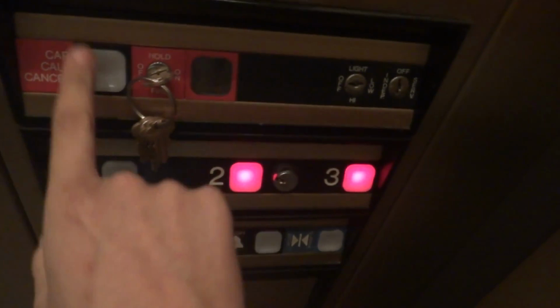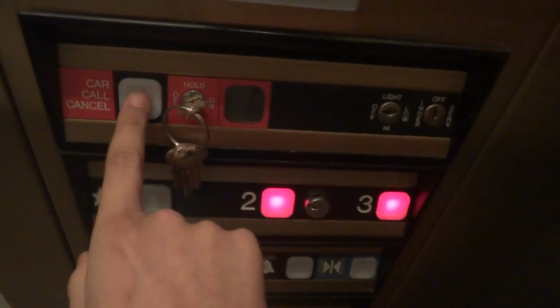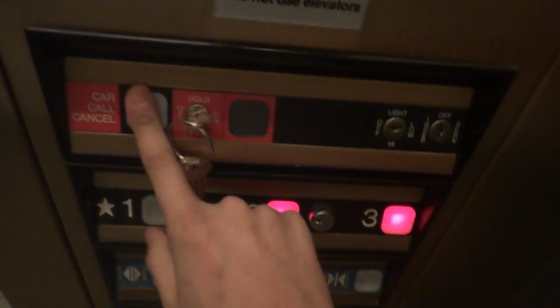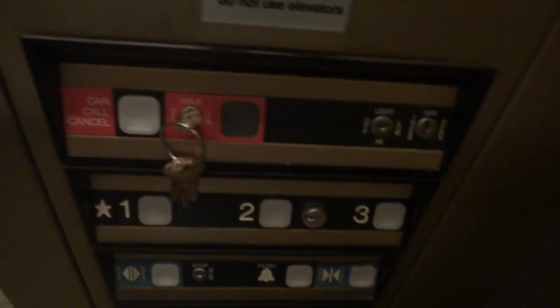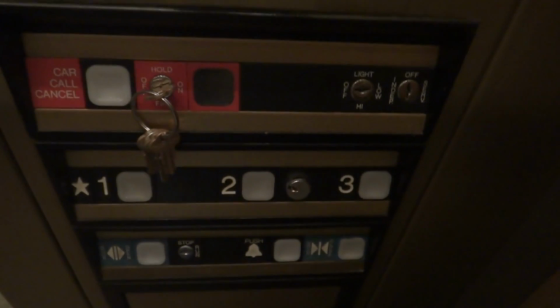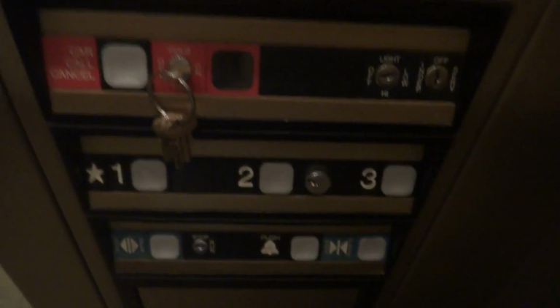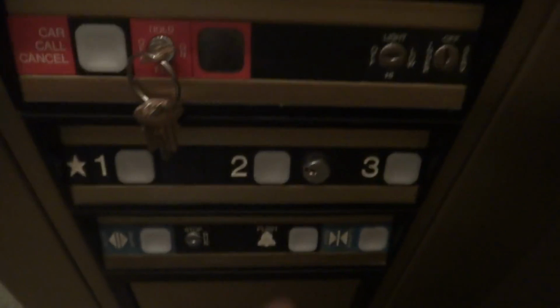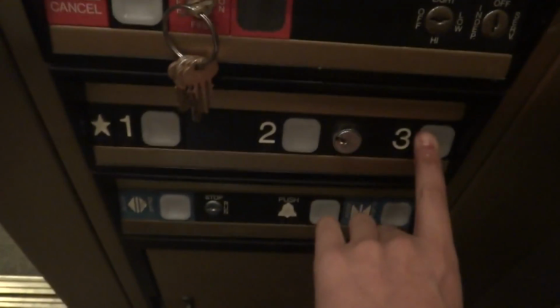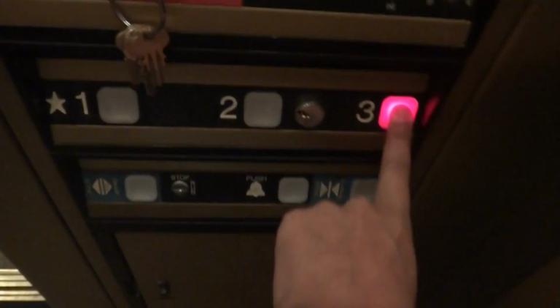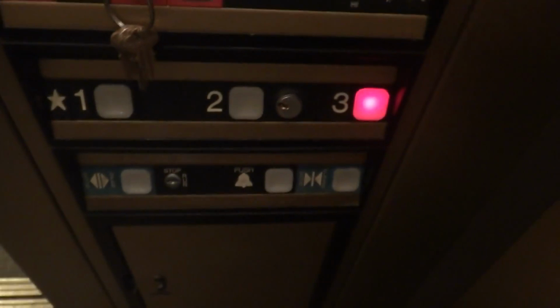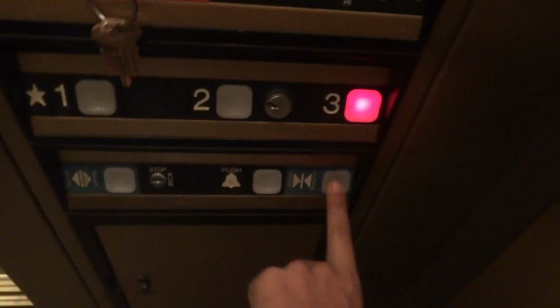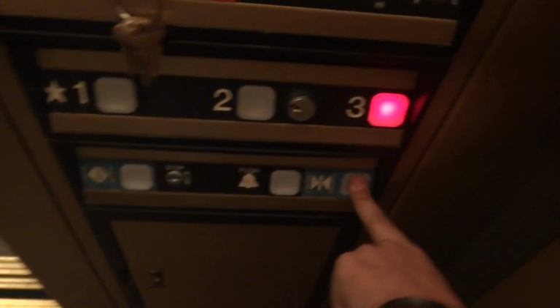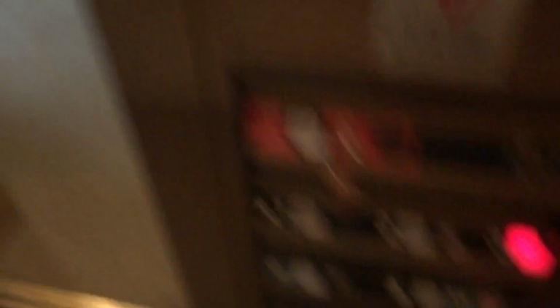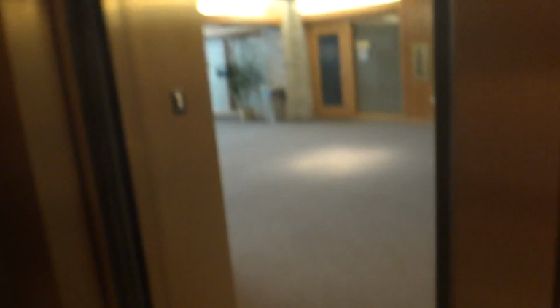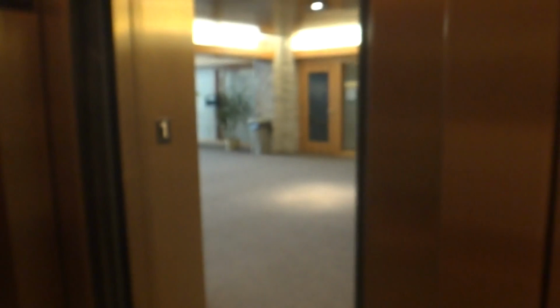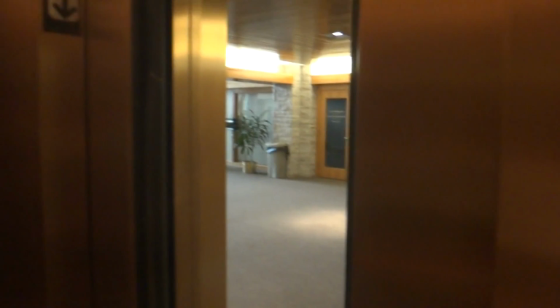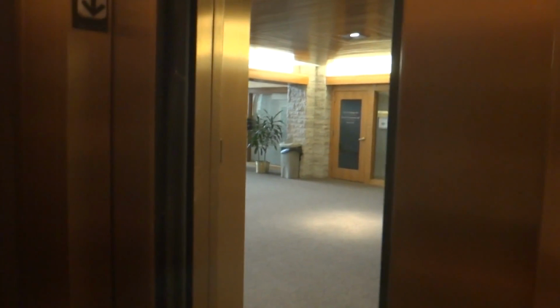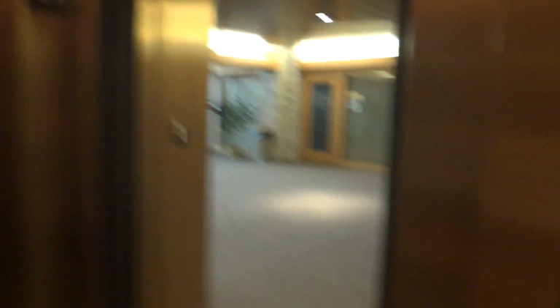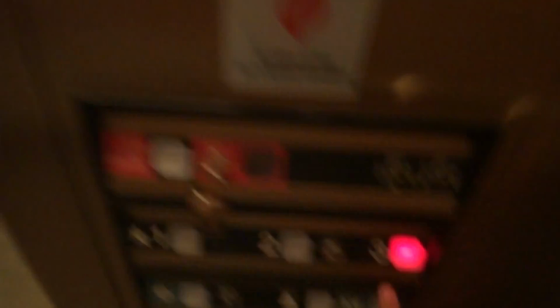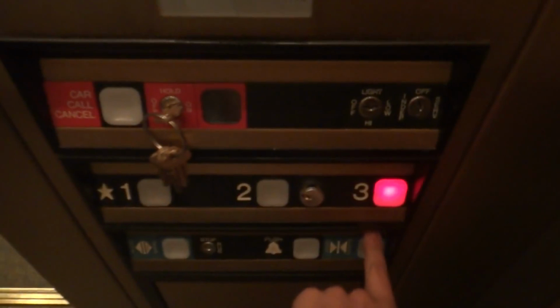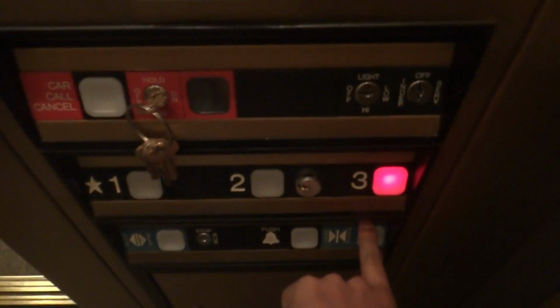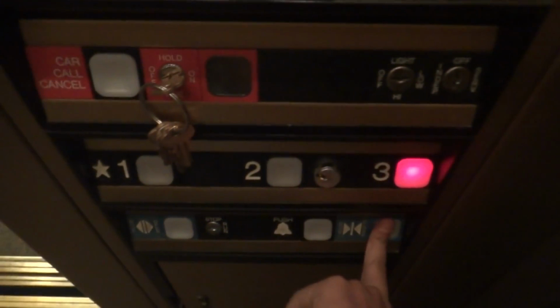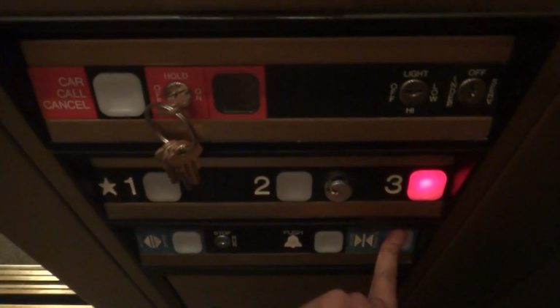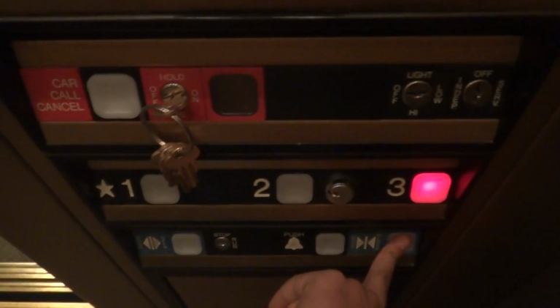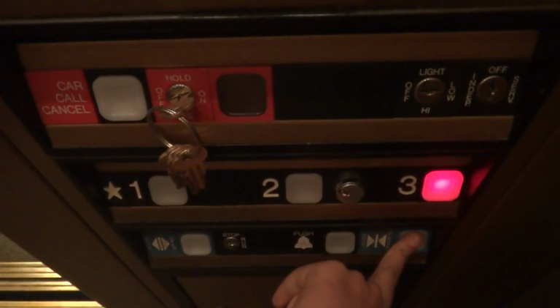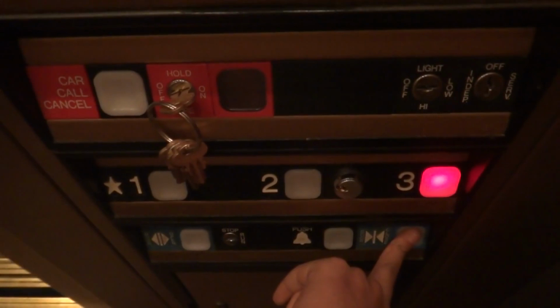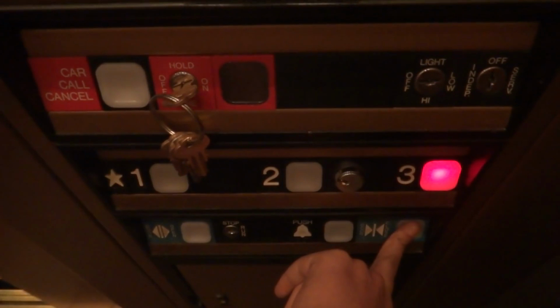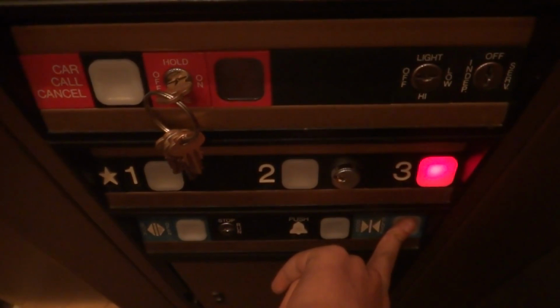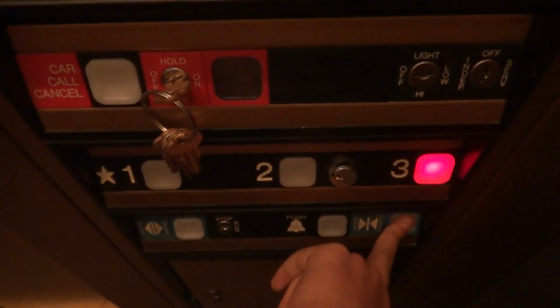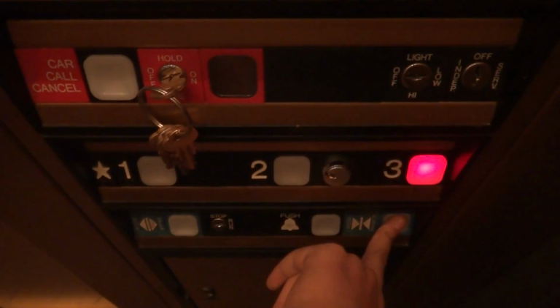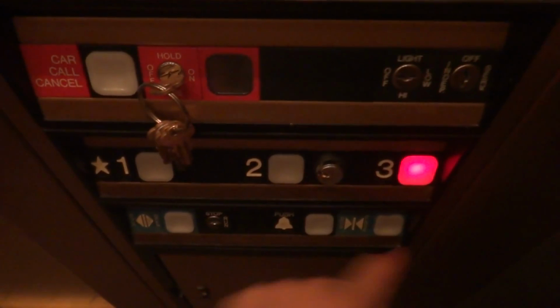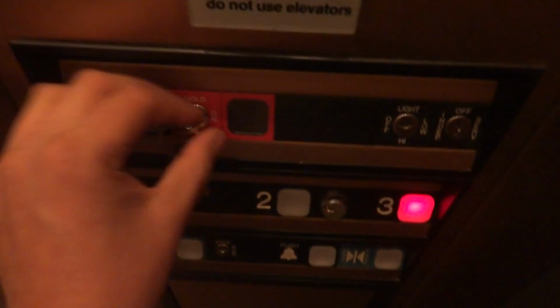Press the call cancel — it will cancel your calls. Click the three. Hold down door close, let go of it and it will open back up. Press and hold the door close button in and away you go.